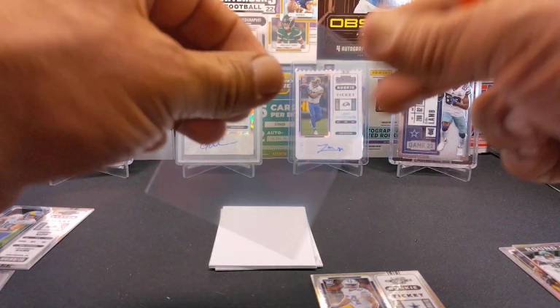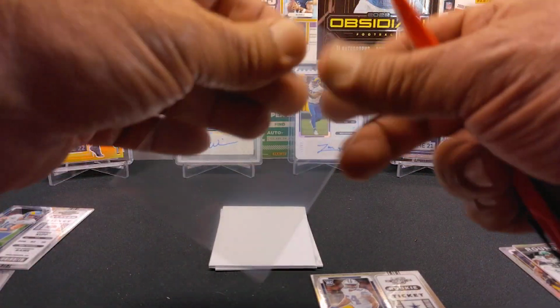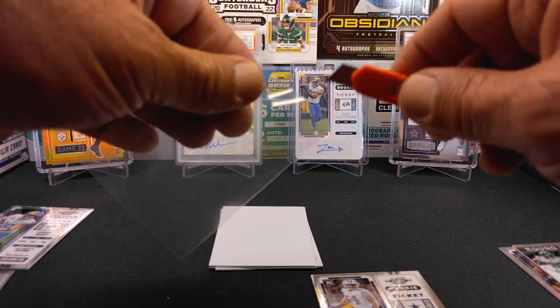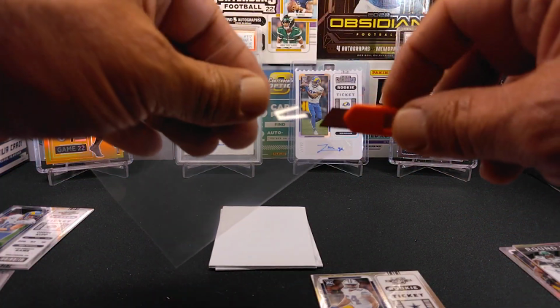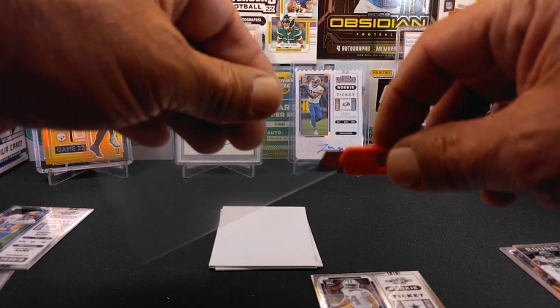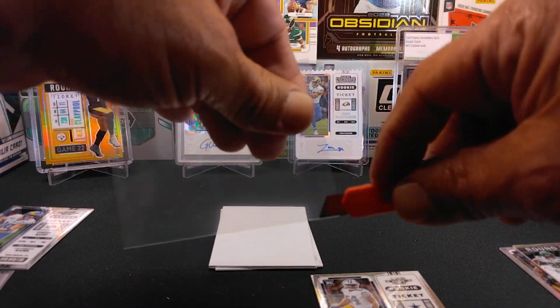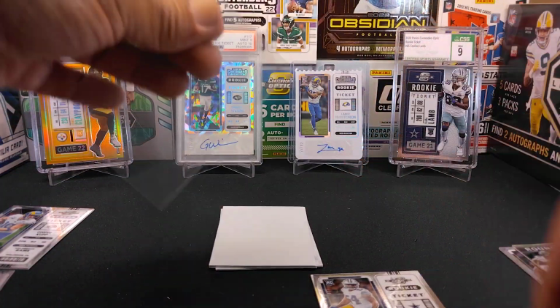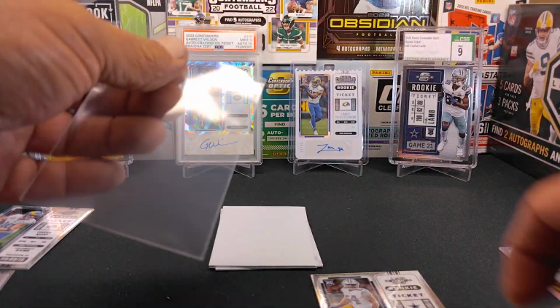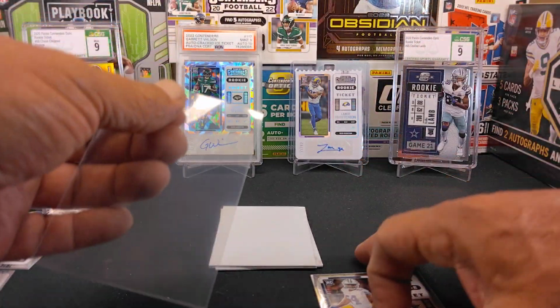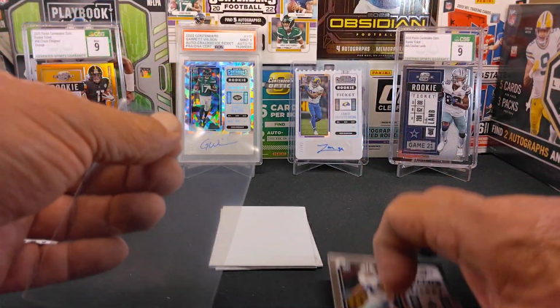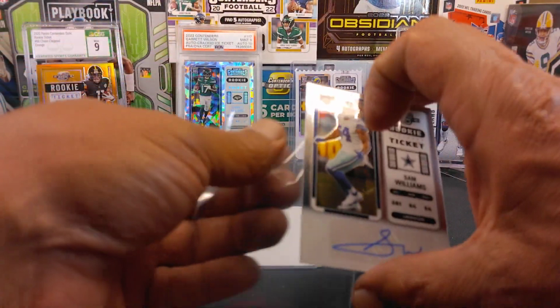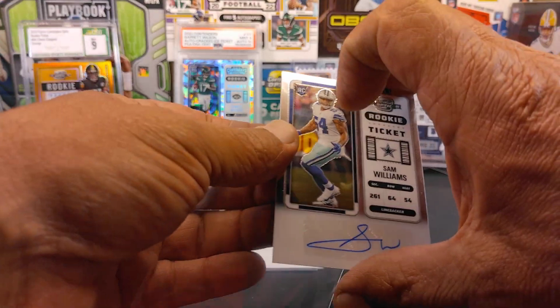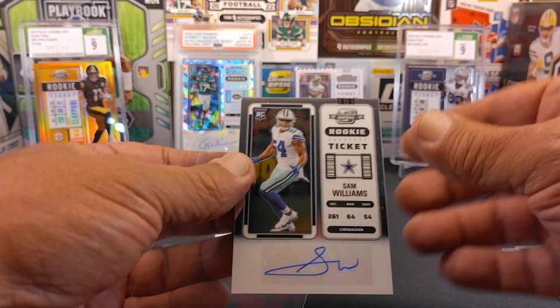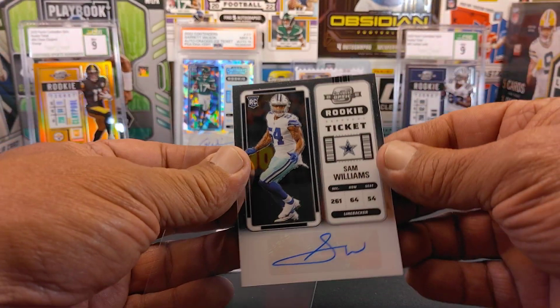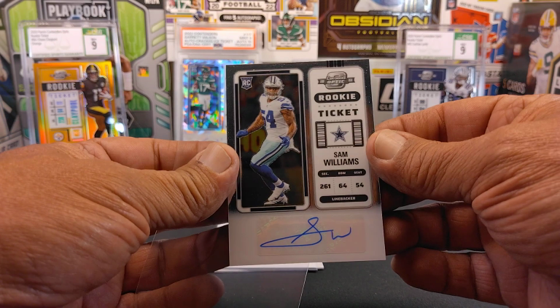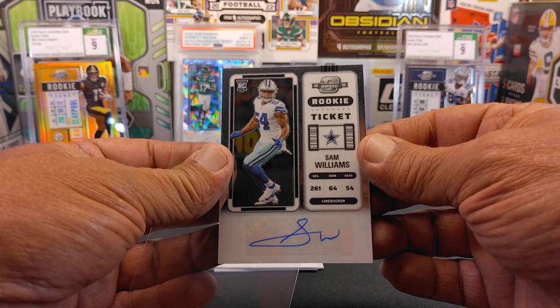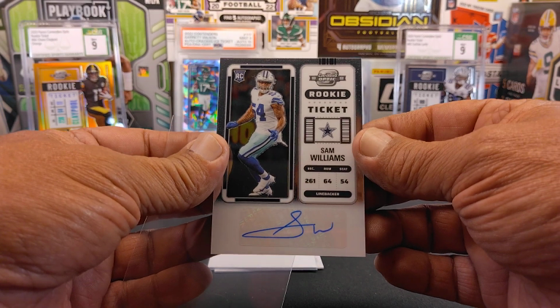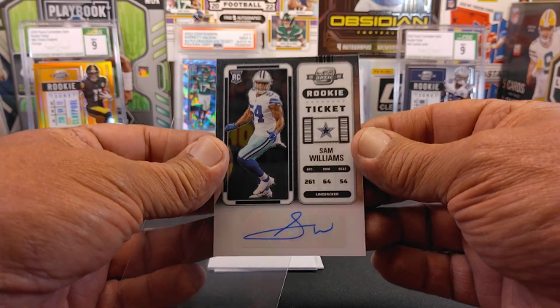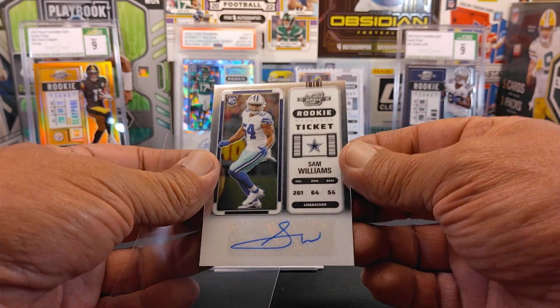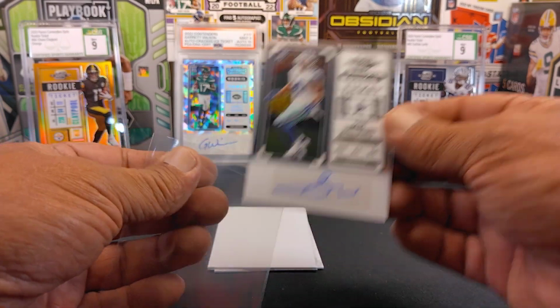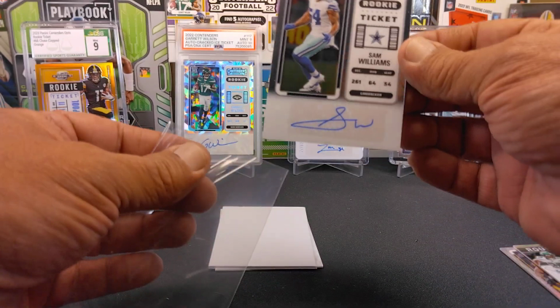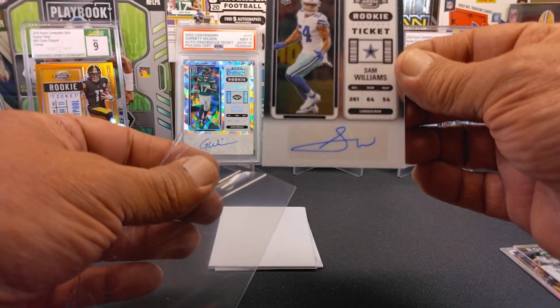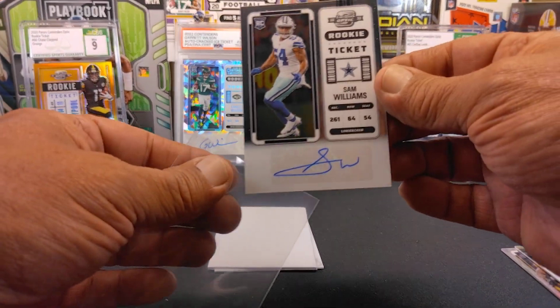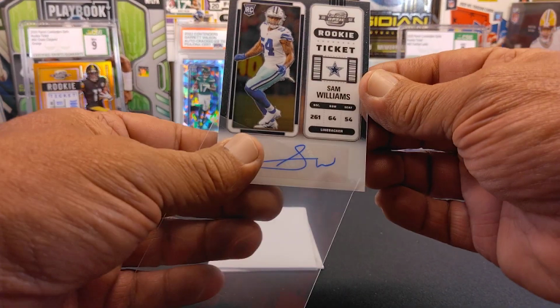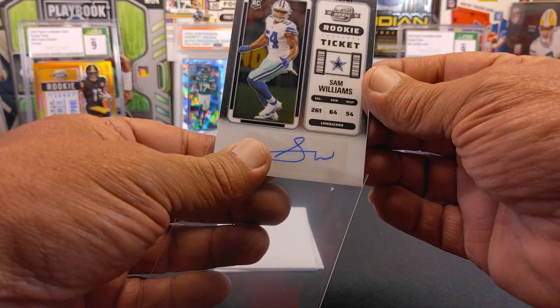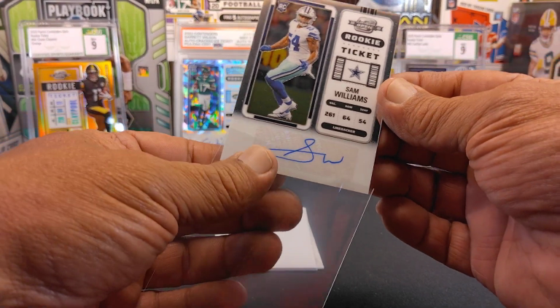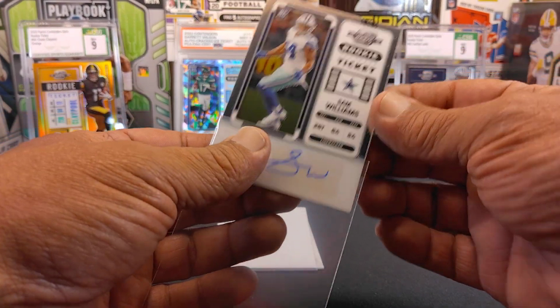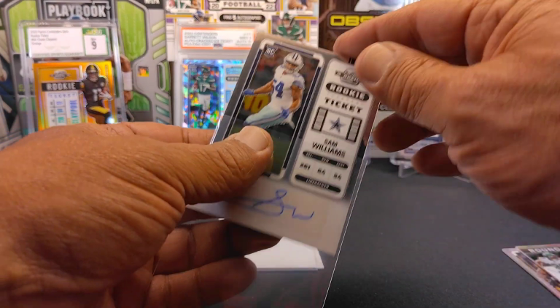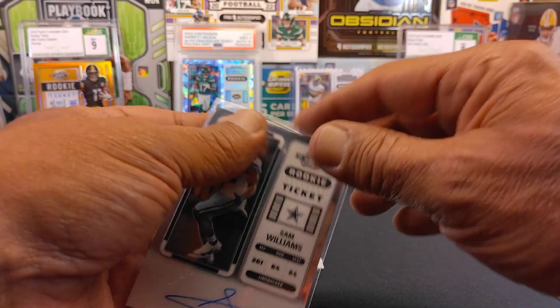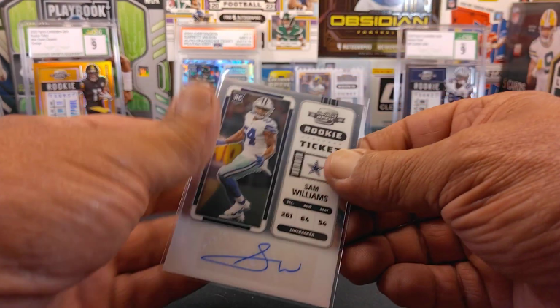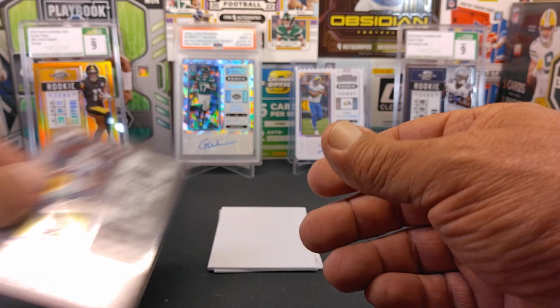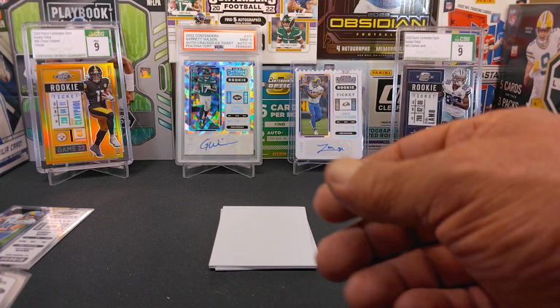But hey, a lot of Dallas fans like these, which is nice. There you go — an autographed rookie right there.